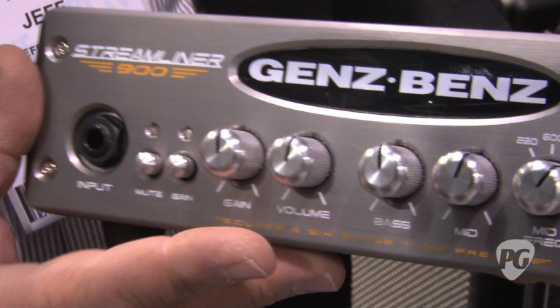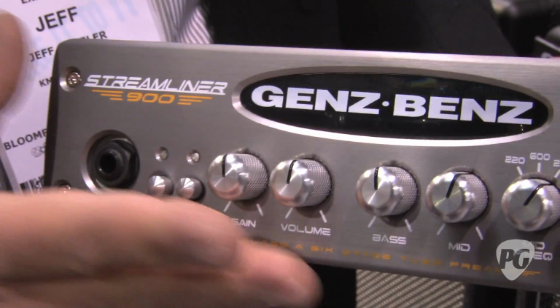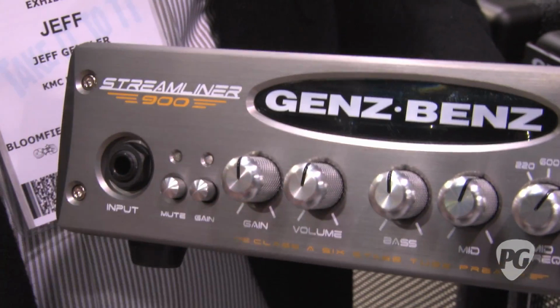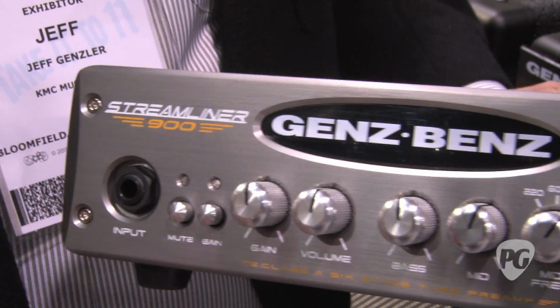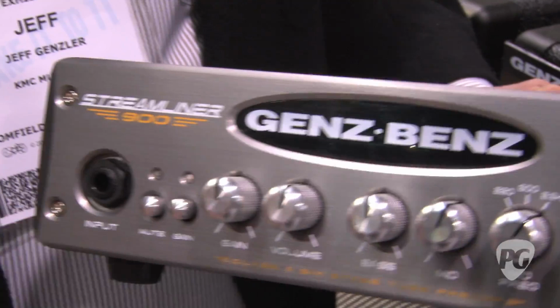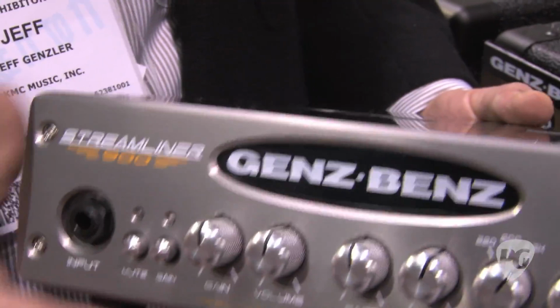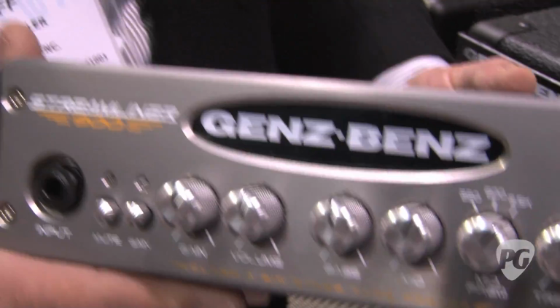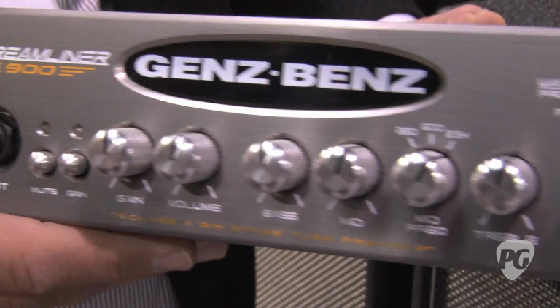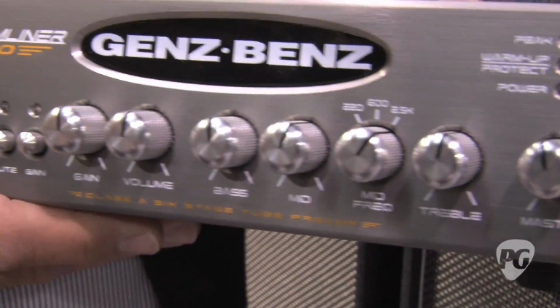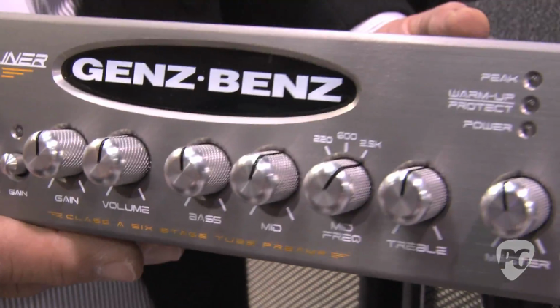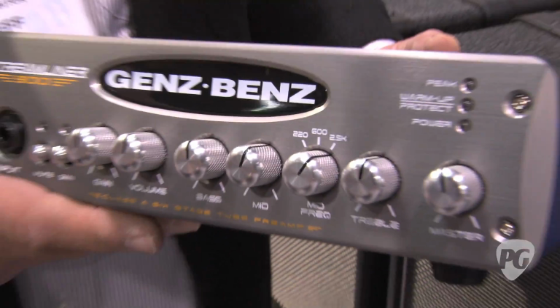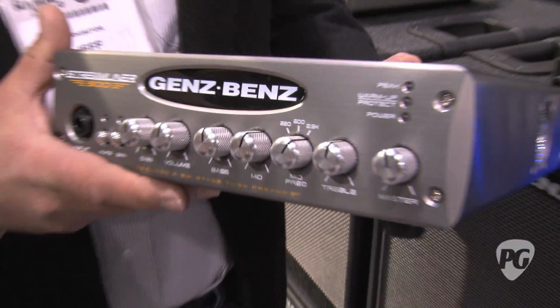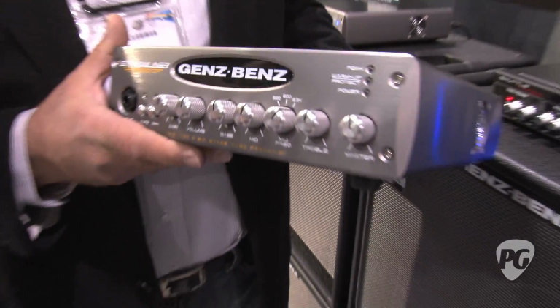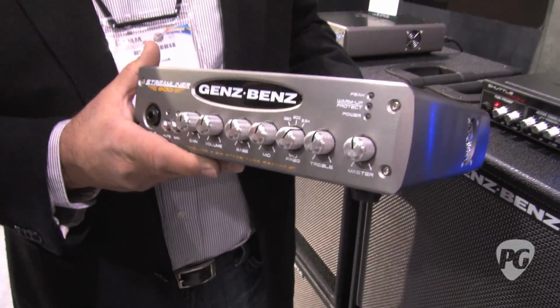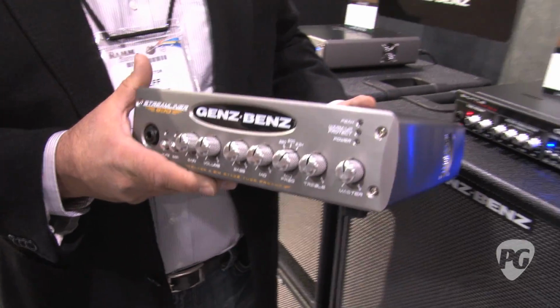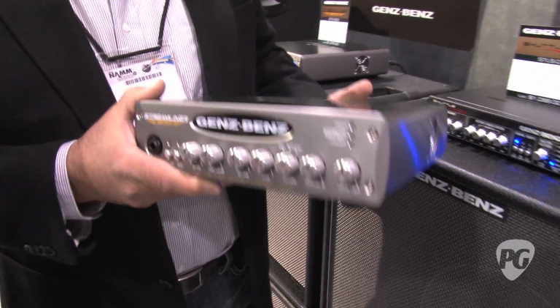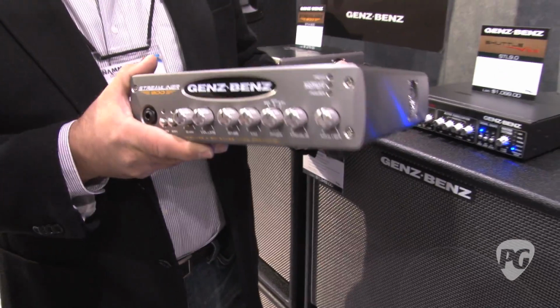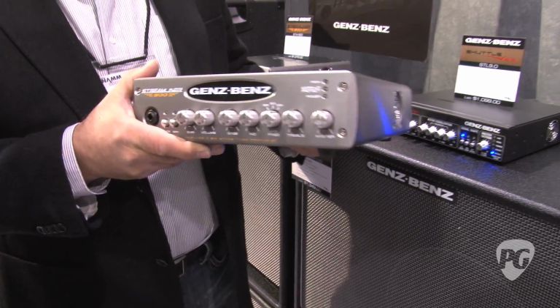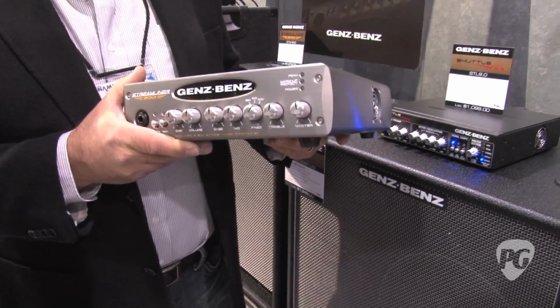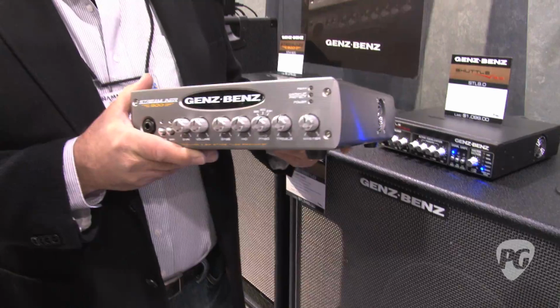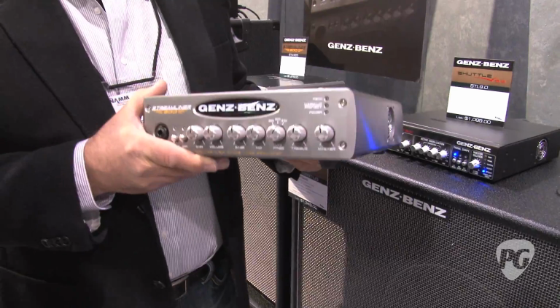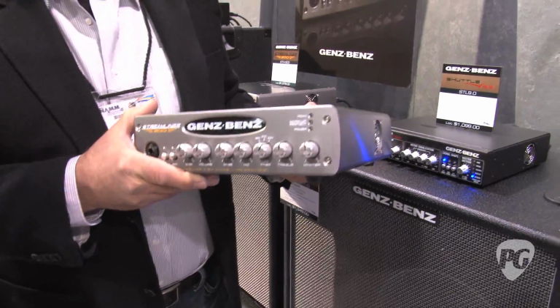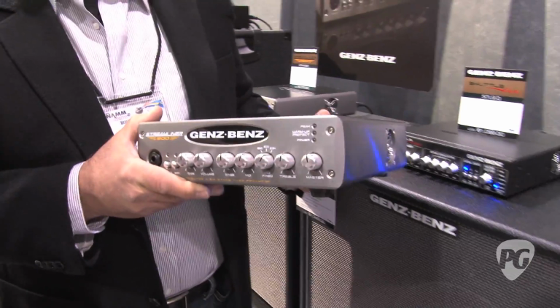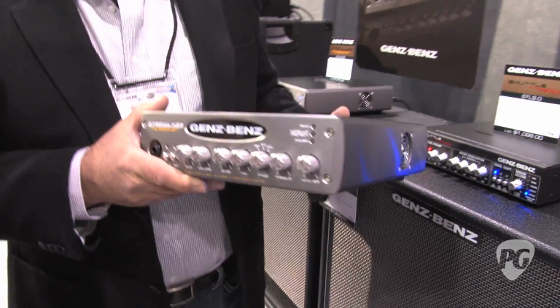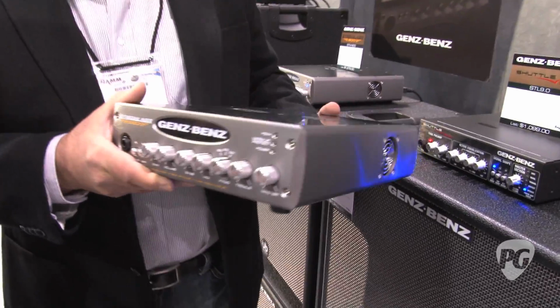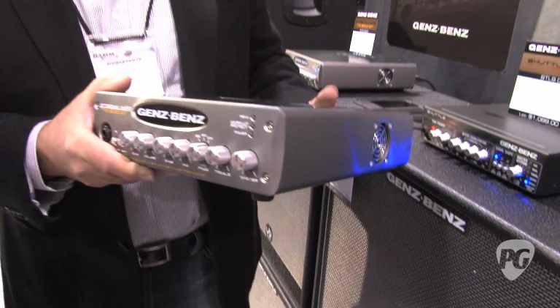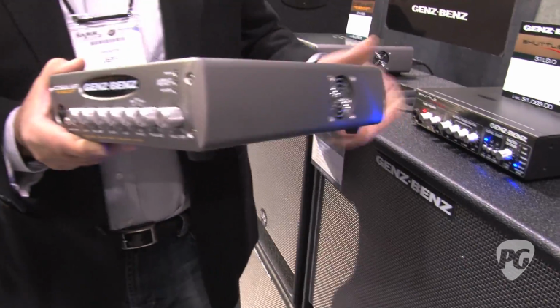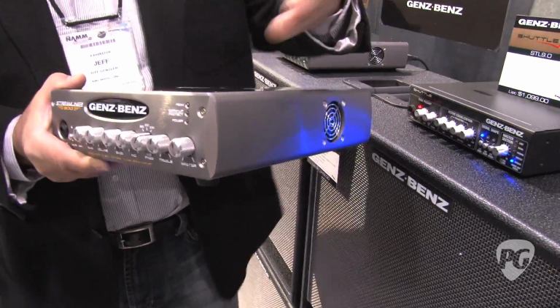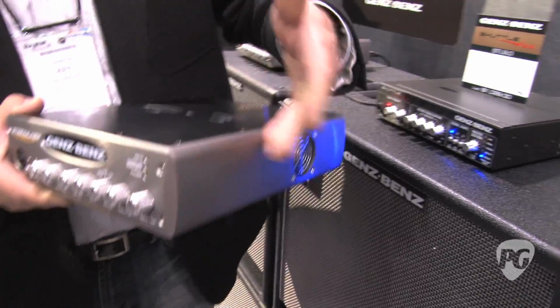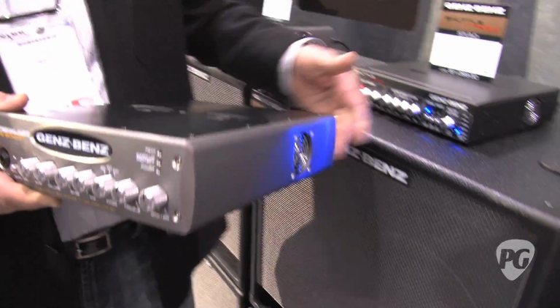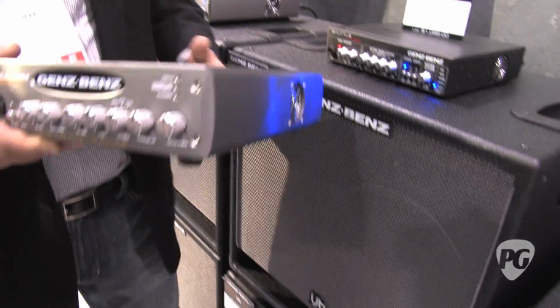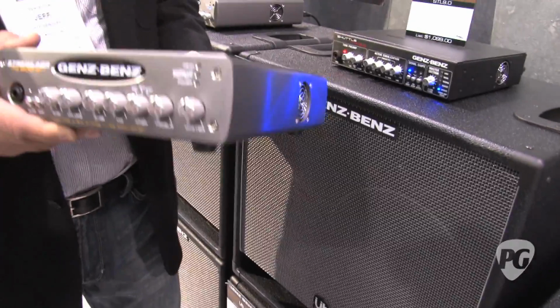It also has a tube-driven mid EQ with three selectable mid frequencies and extra gain. So it's really warm and rich — everything the player is looking for in a tube amplifier, now in a six-and-a-half pound package.